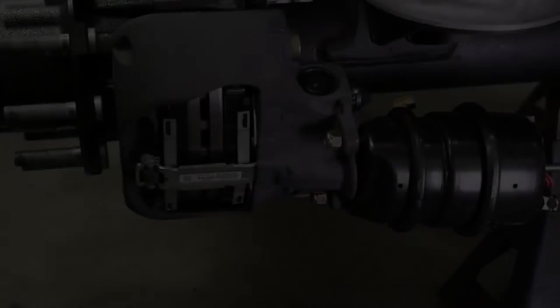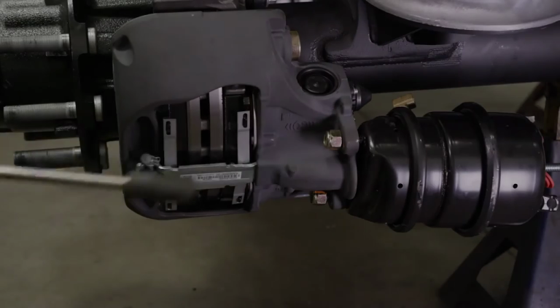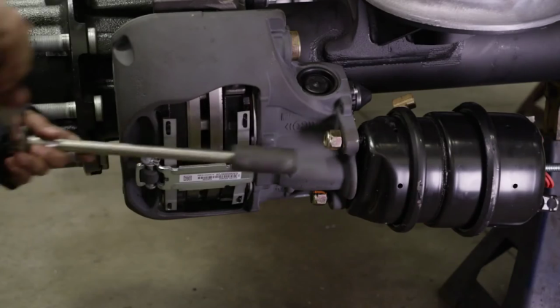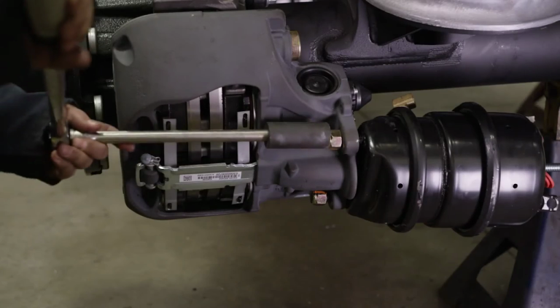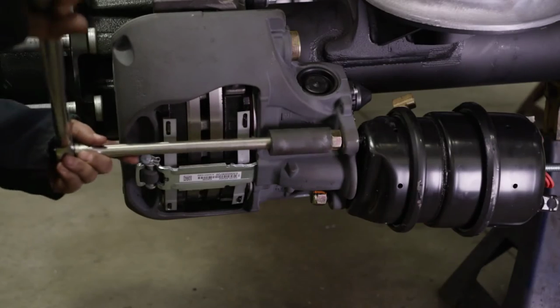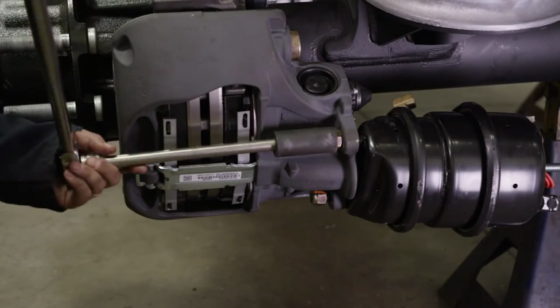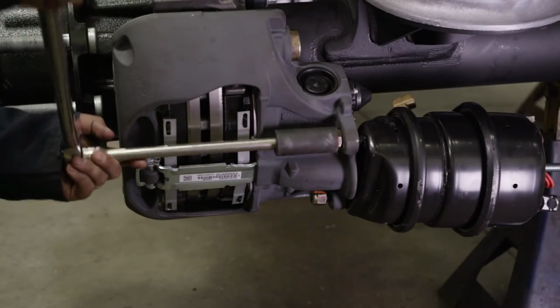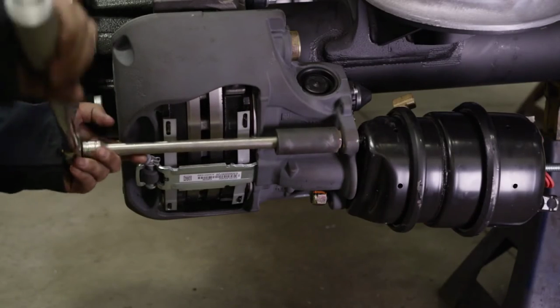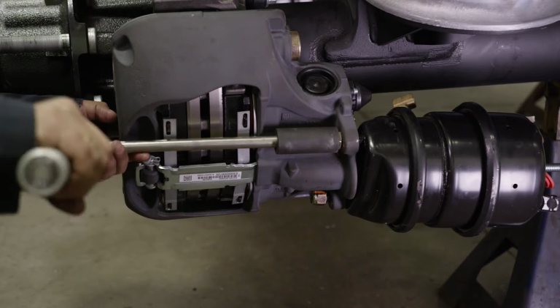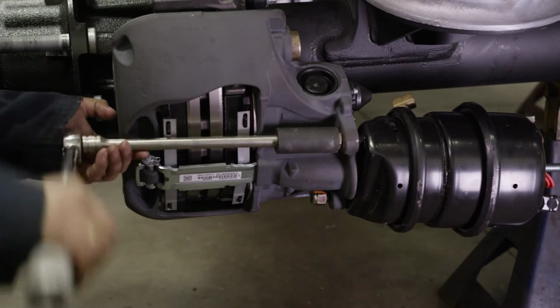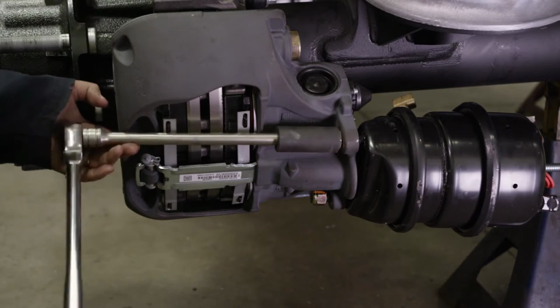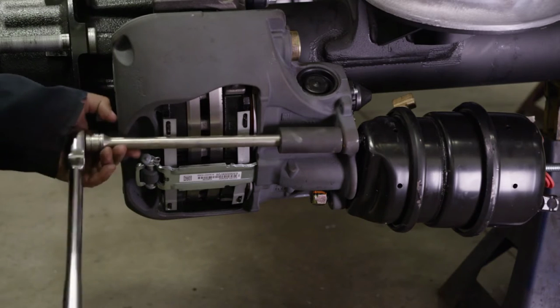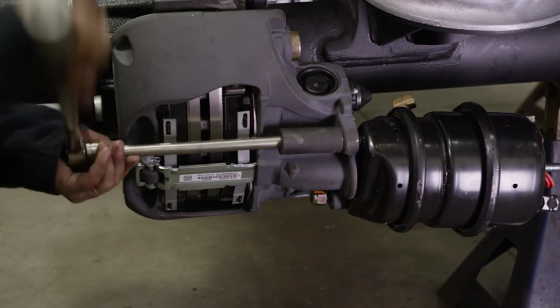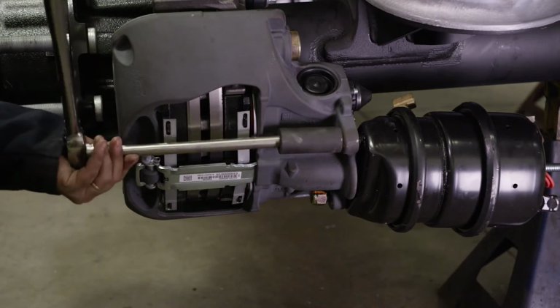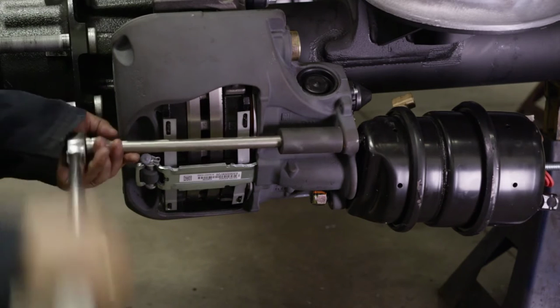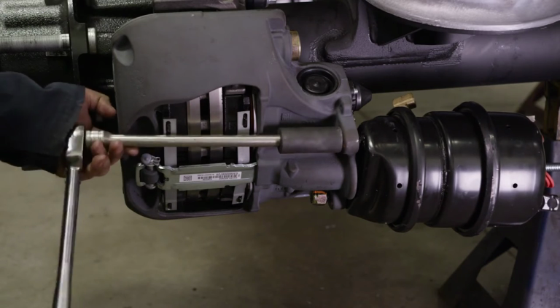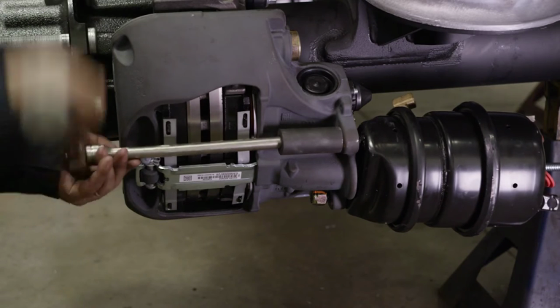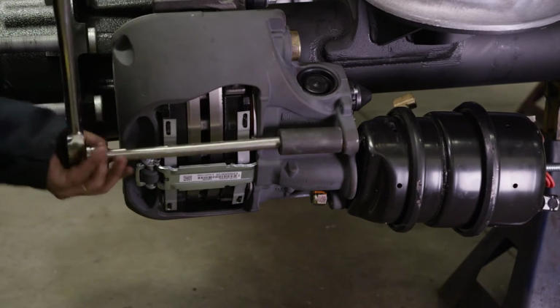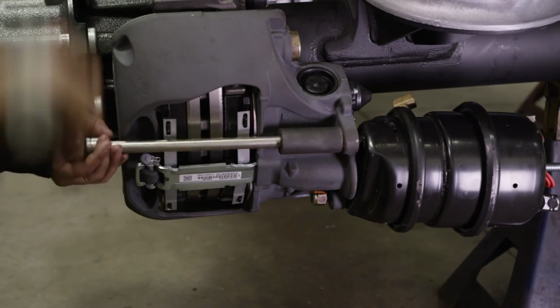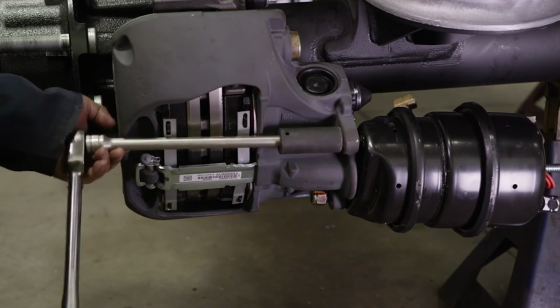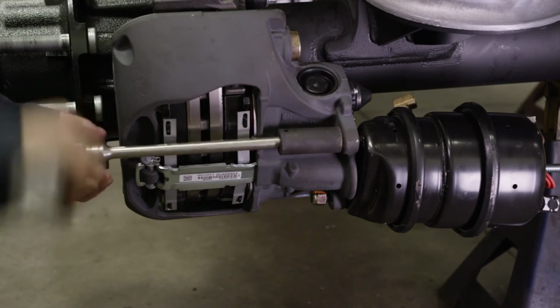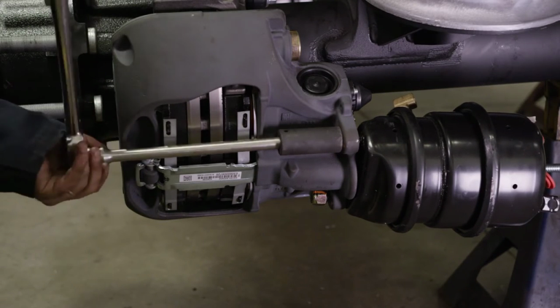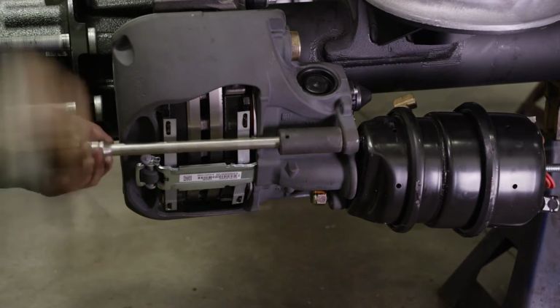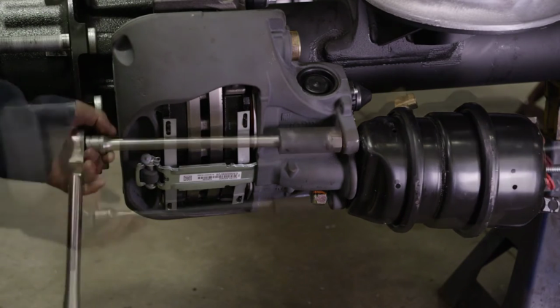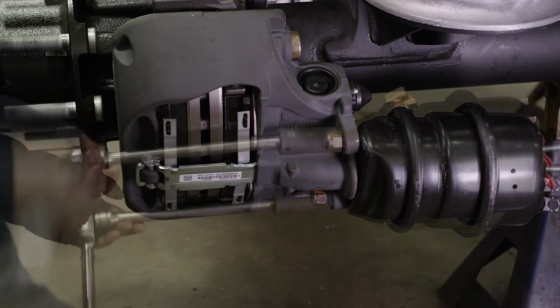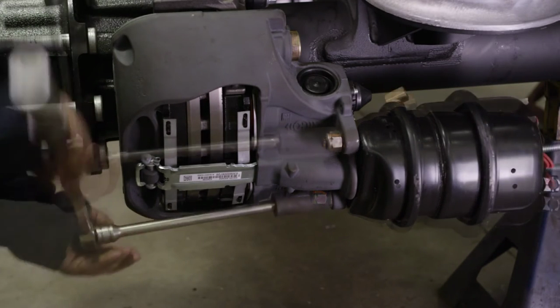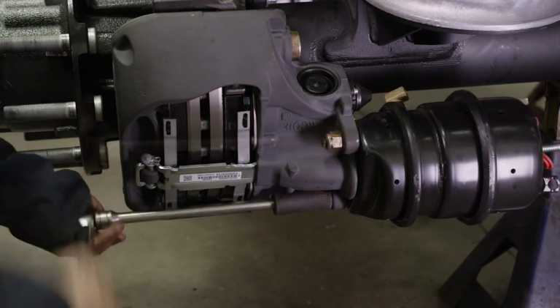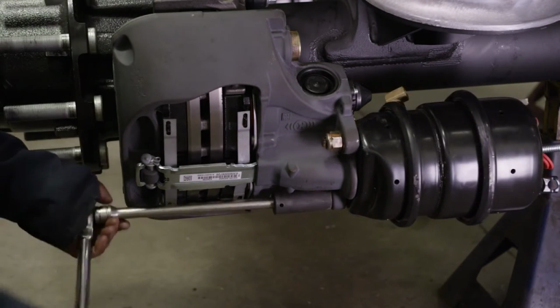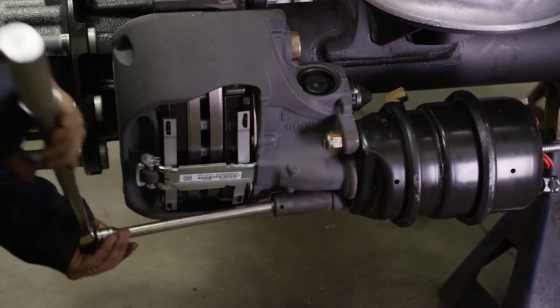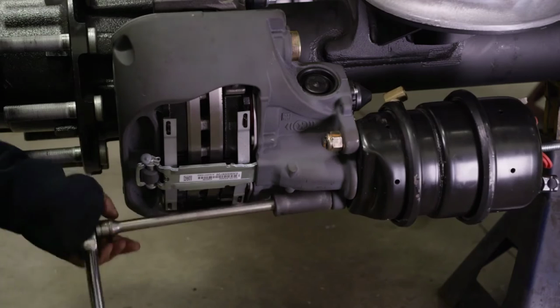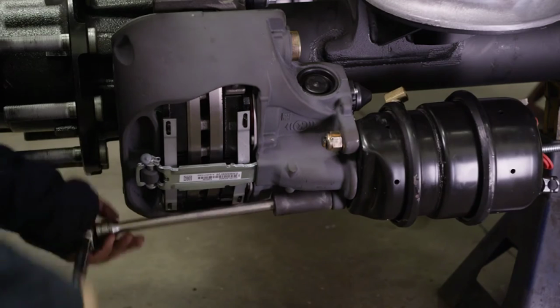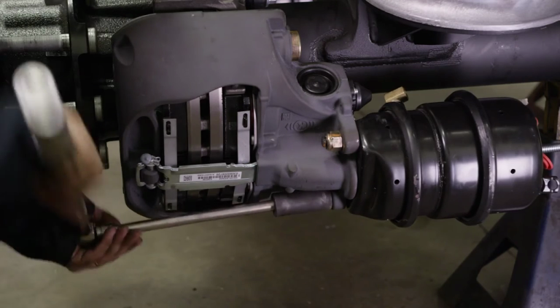Next, reinstall the SAF brake chamber. Install the brake chamber nuts until the brake chamber is in full contact with the mounting bracket.